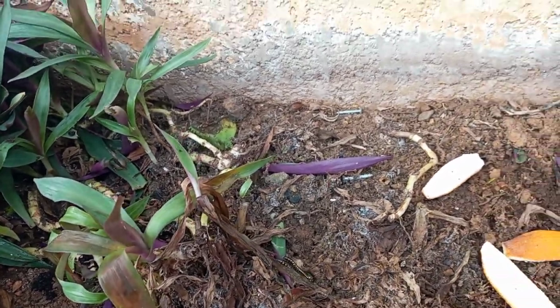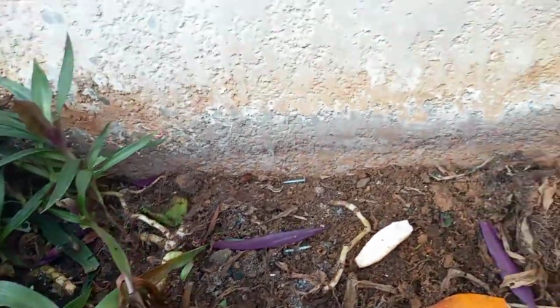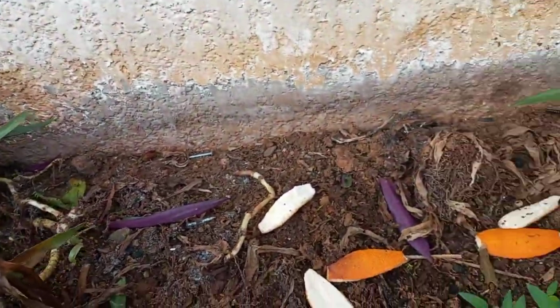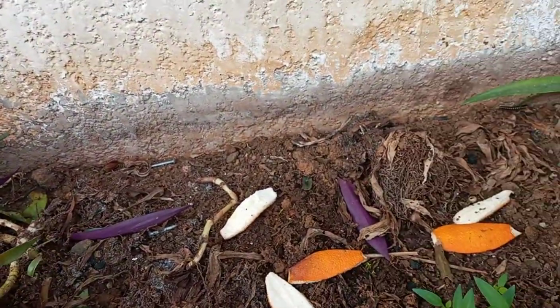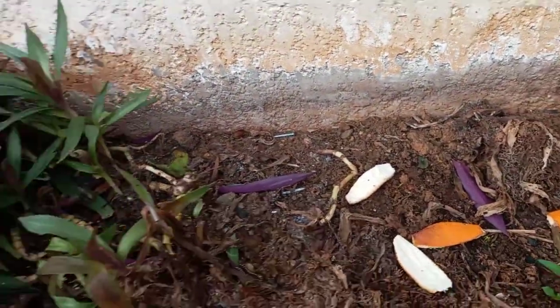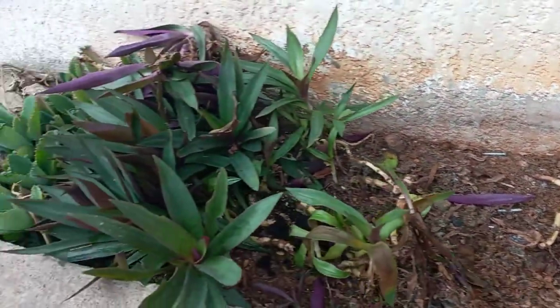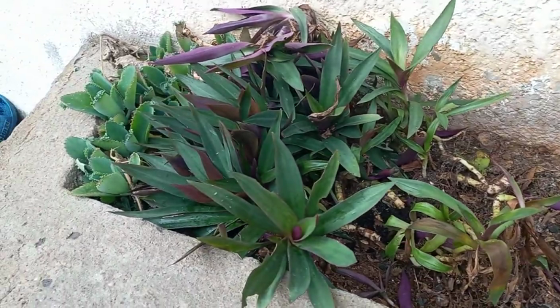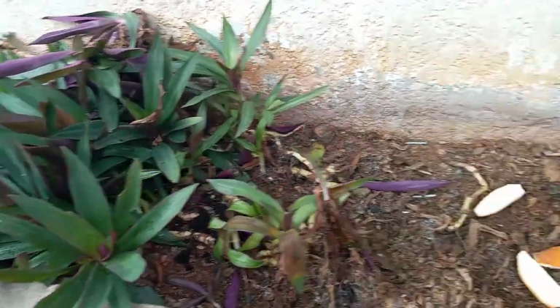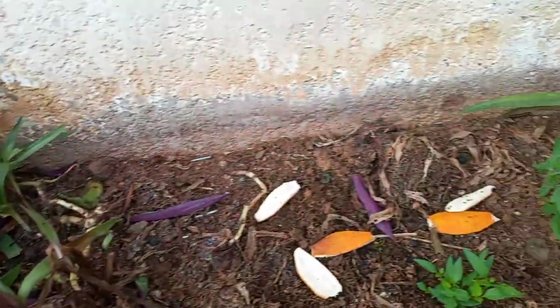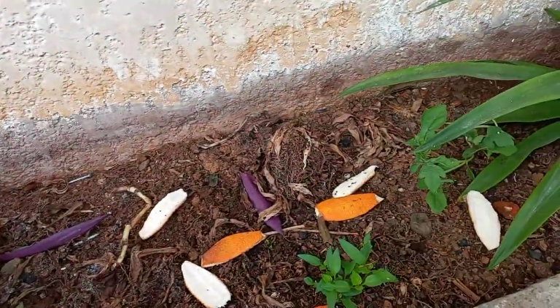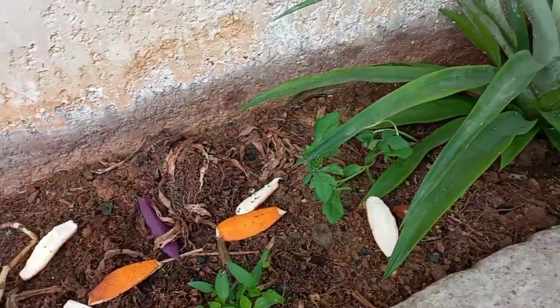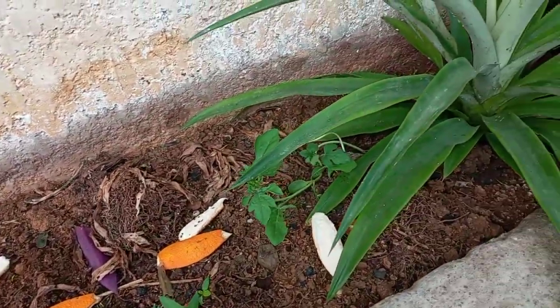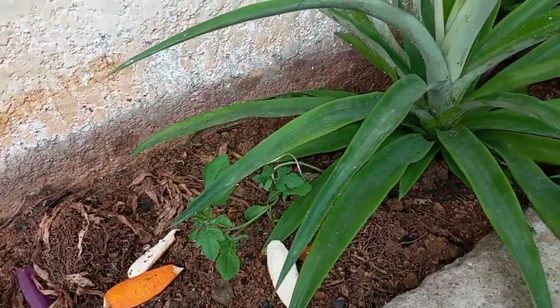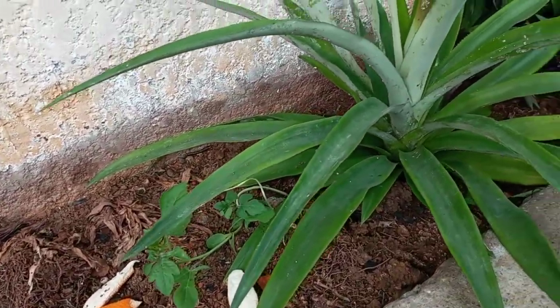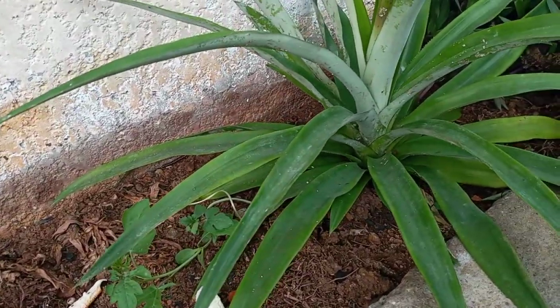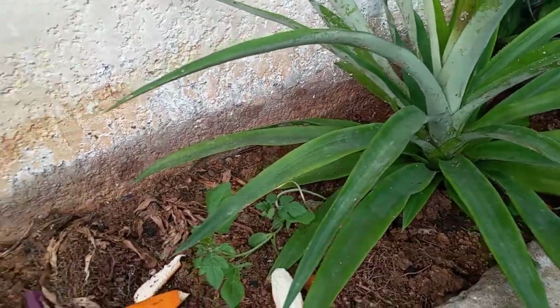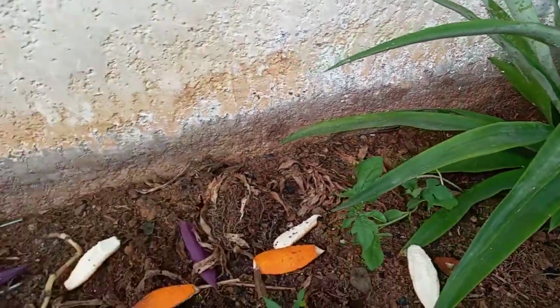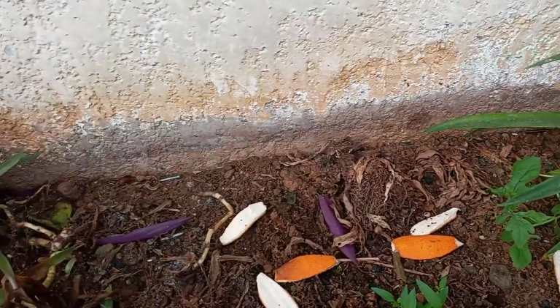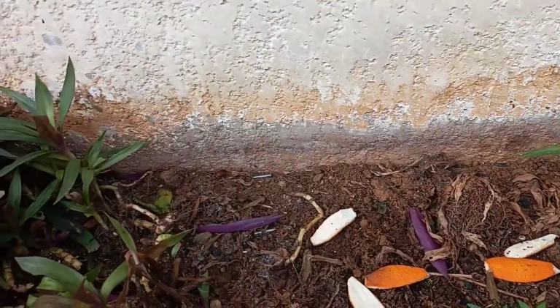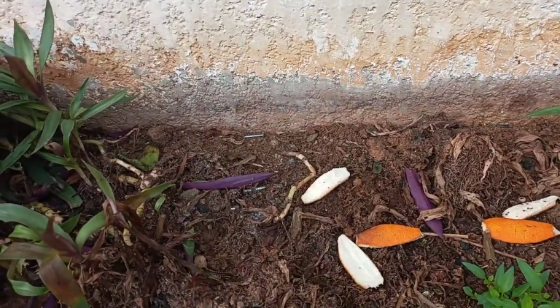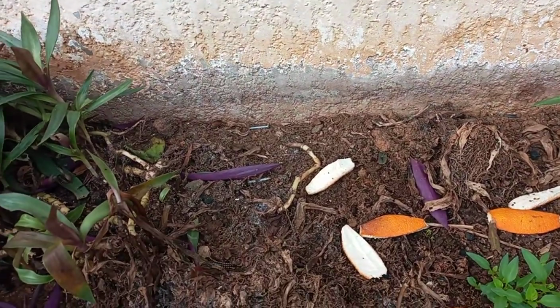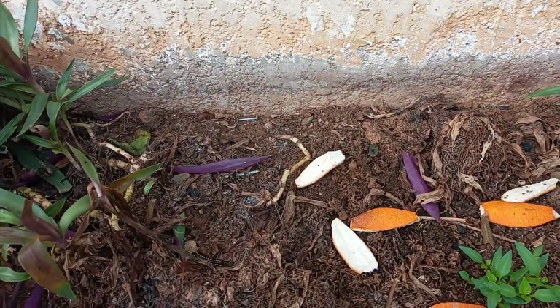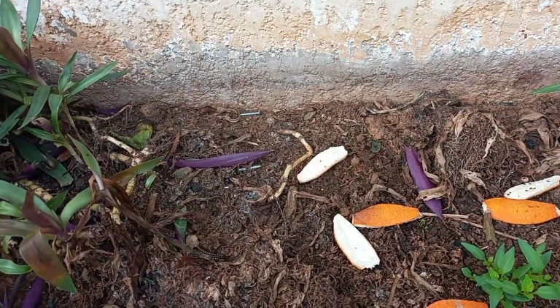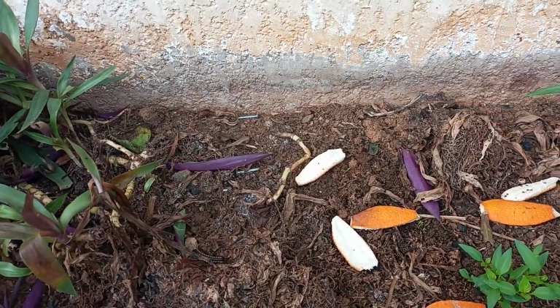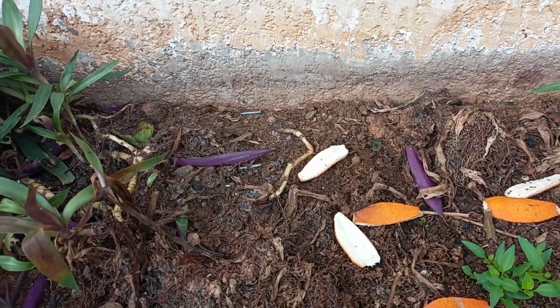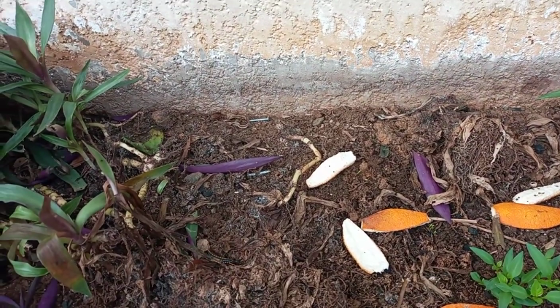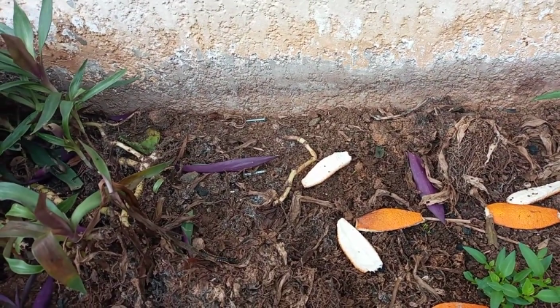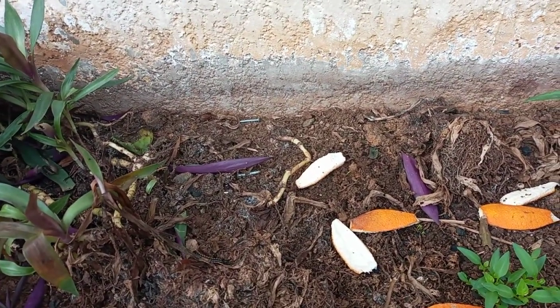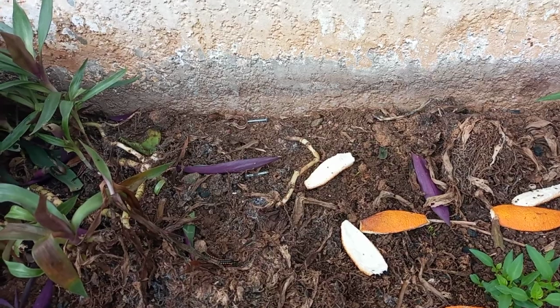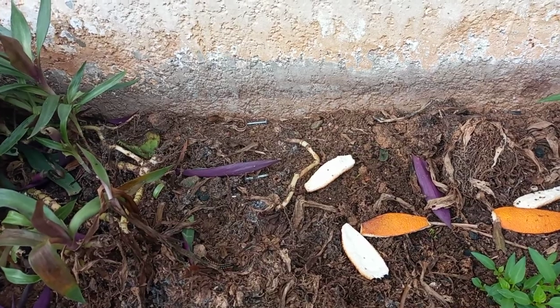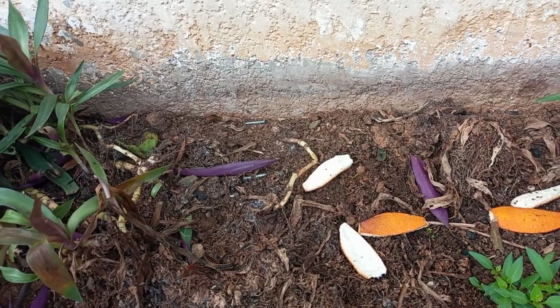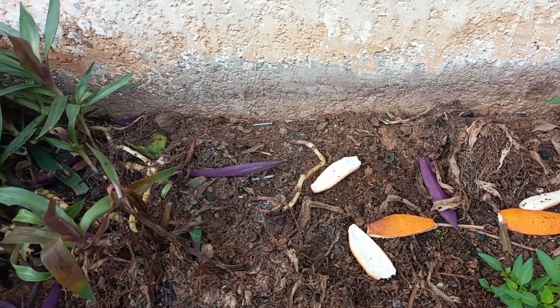Itong plant box na ito, it's been here for a long time — about 20 years. Mataba ang lupa dito kasi some of the cats in the neighborhood used to use this as their kitty litter. Kaya medyo mataba ang lupa.